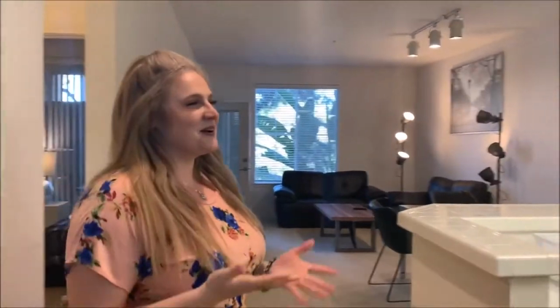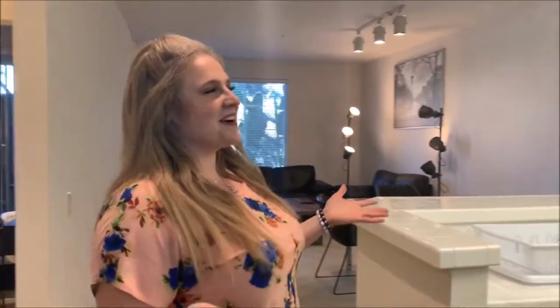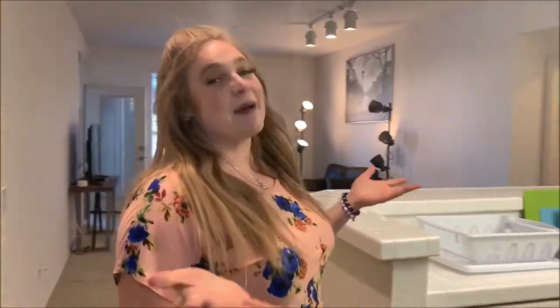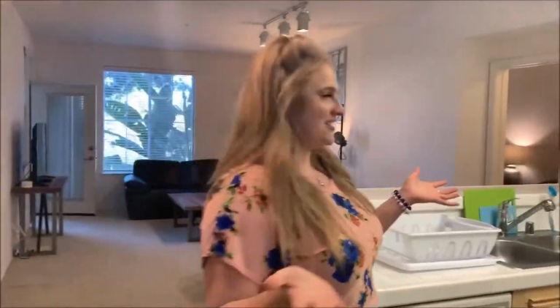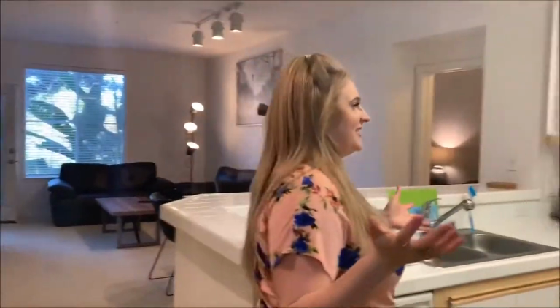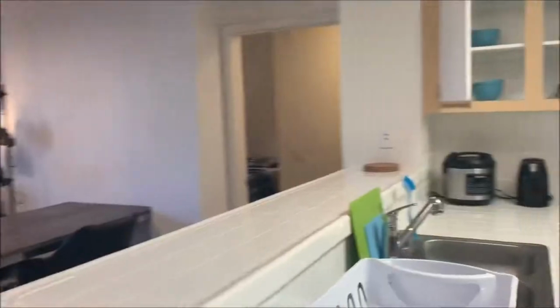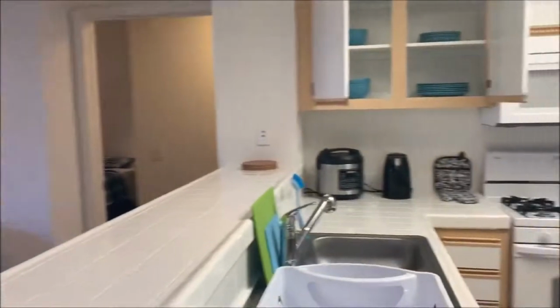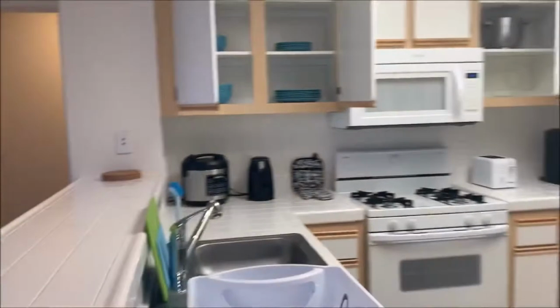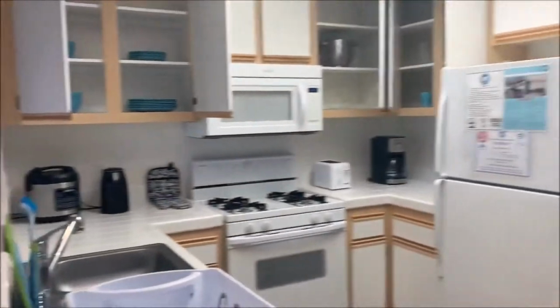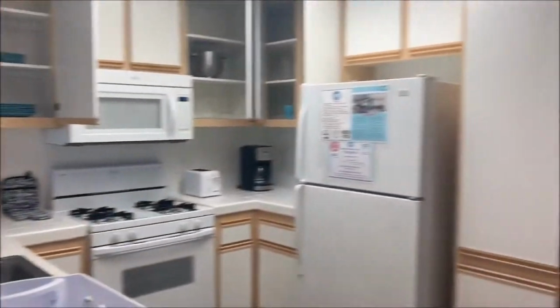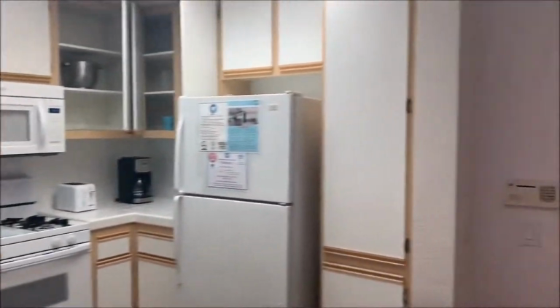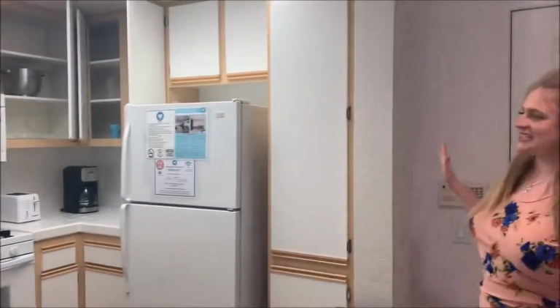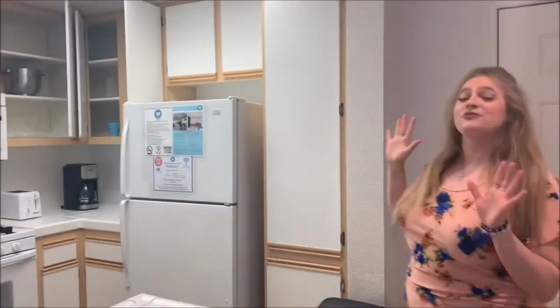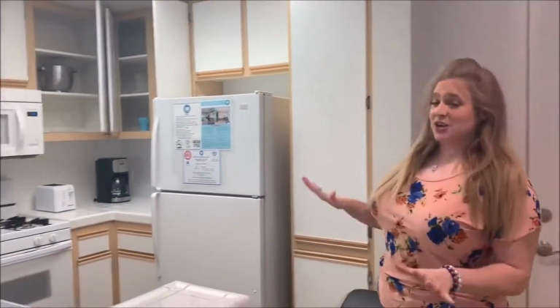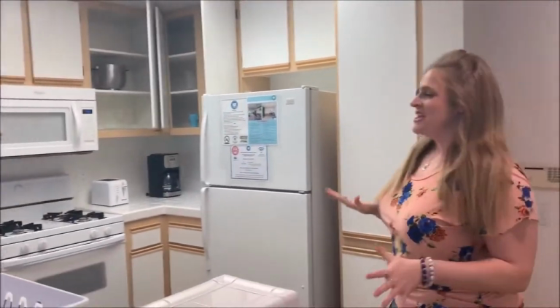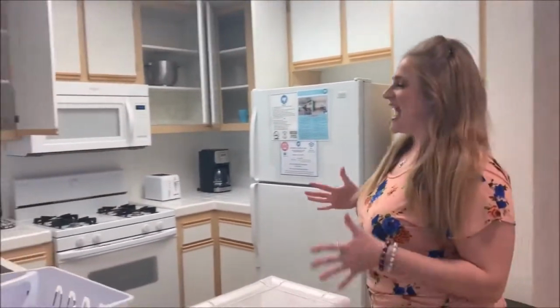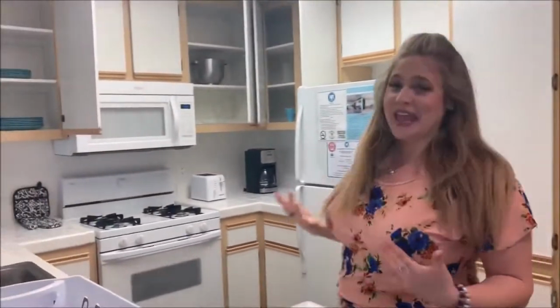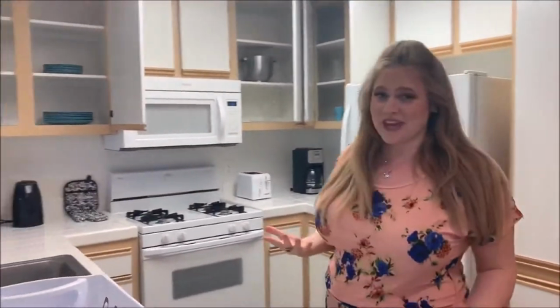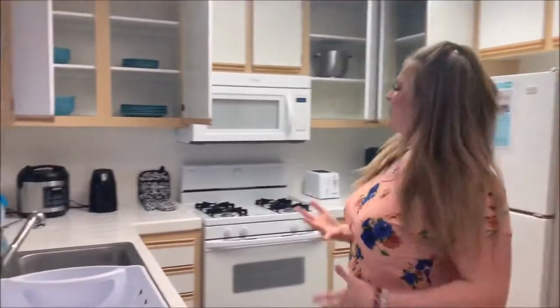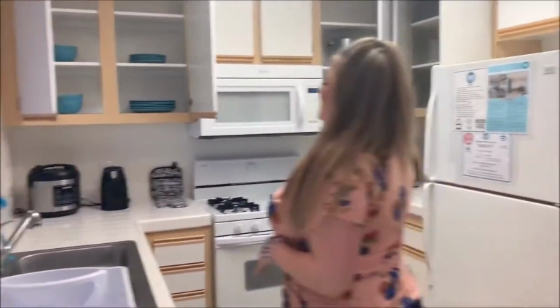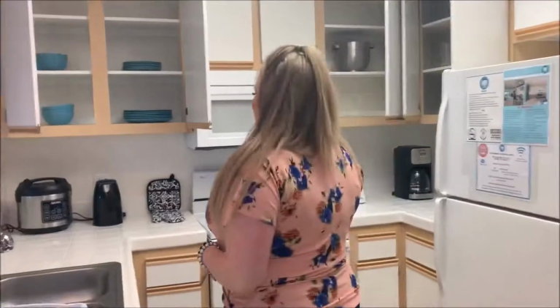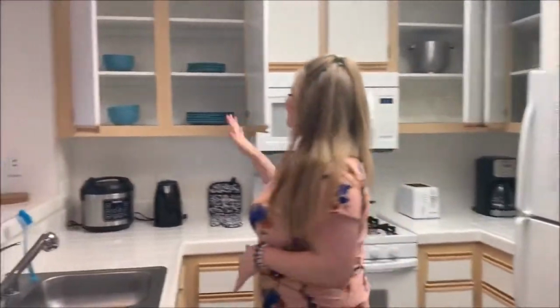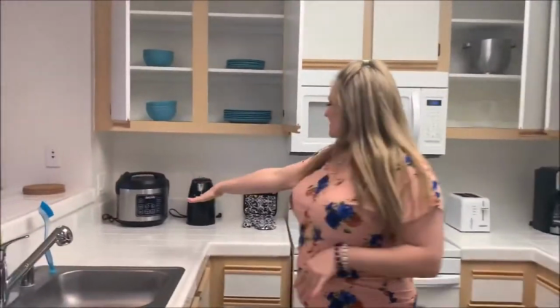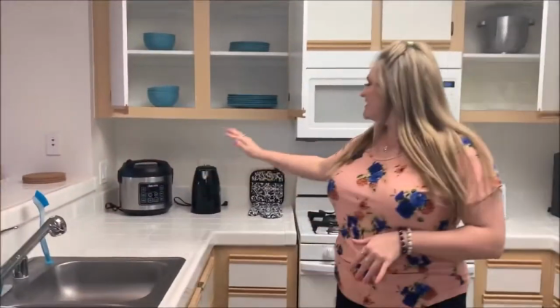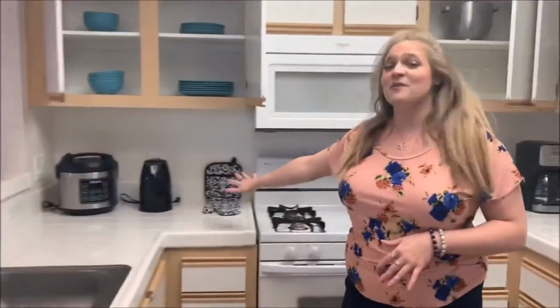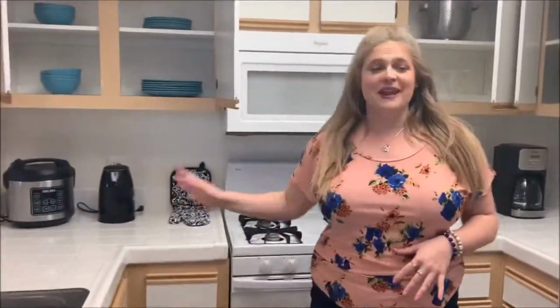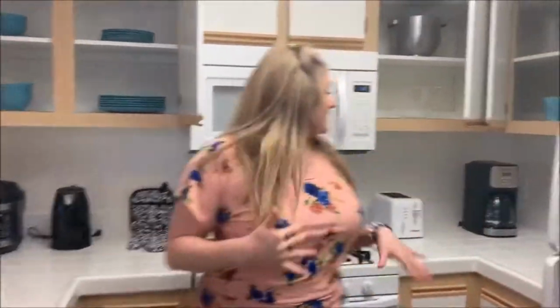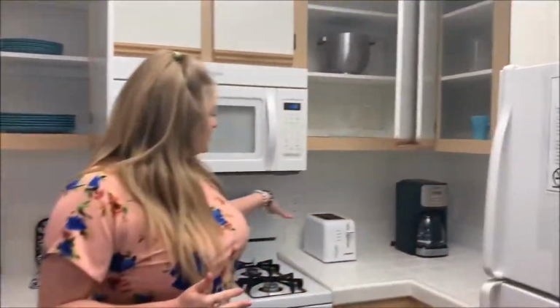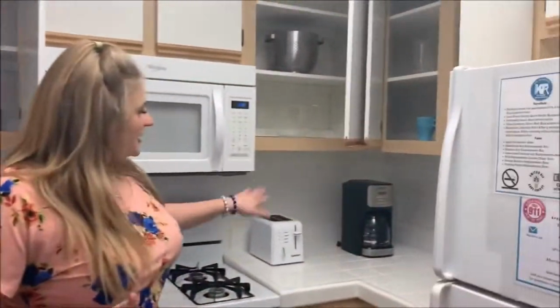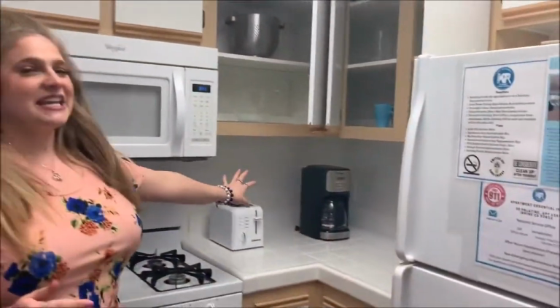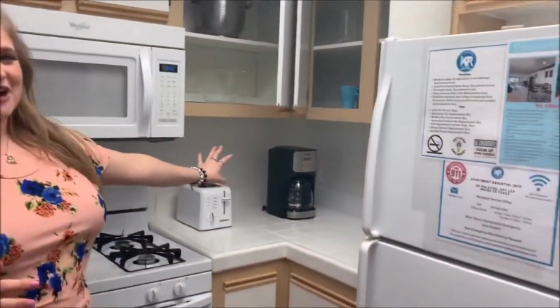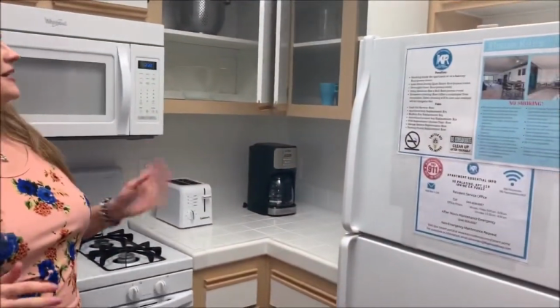Welcome to our Cappy kitchen. Right off the bat, you'll see that all of our Cappy apartments come fully equipped with a happy Cappy kitchen, including a rice cooker, hot water maker, toaster, and even a coffee maker.